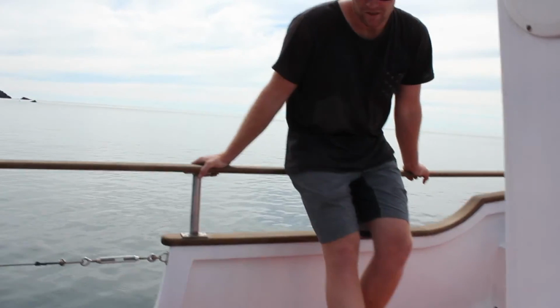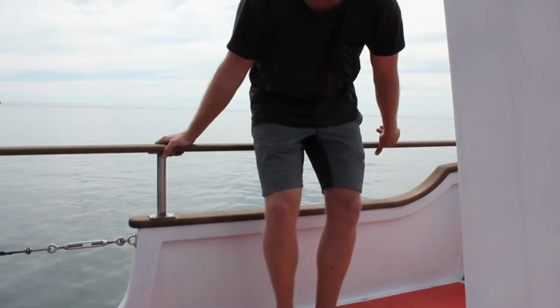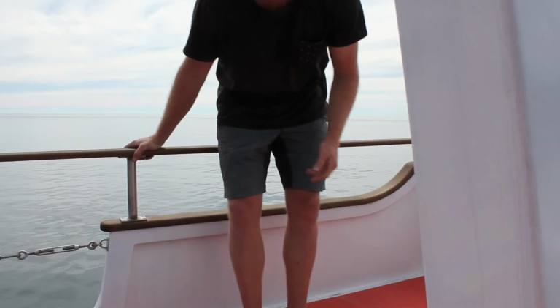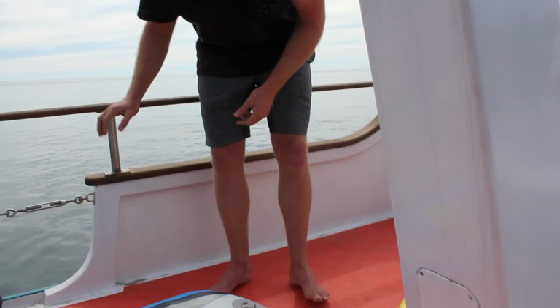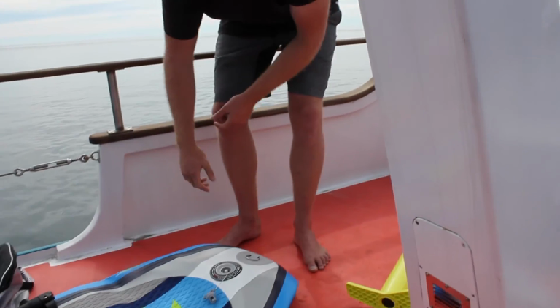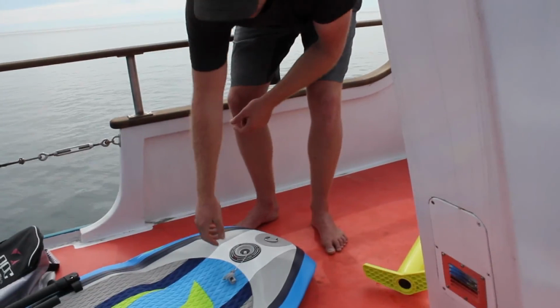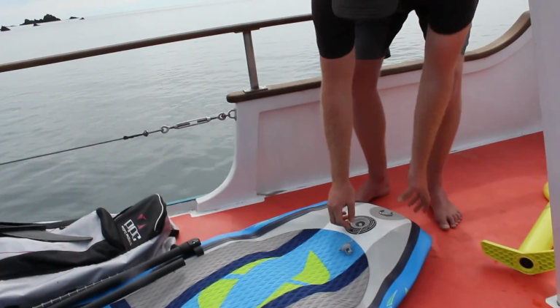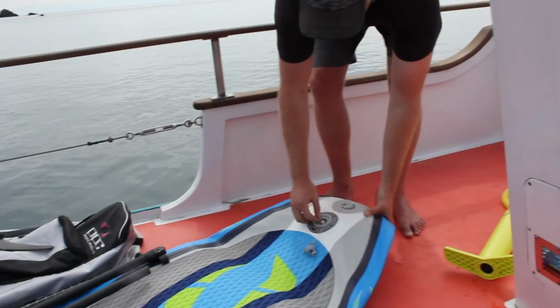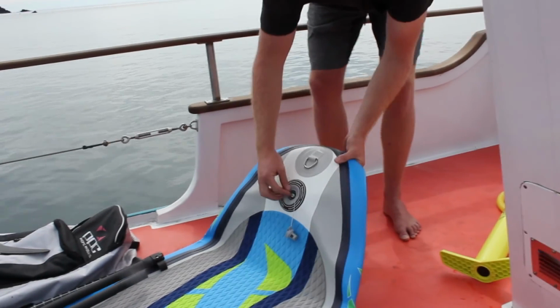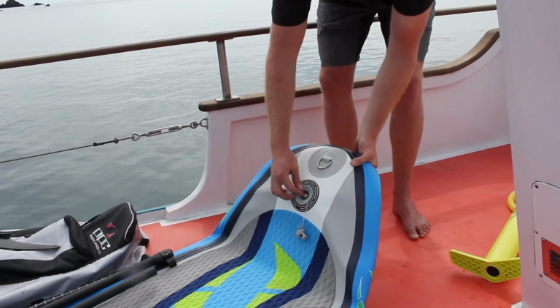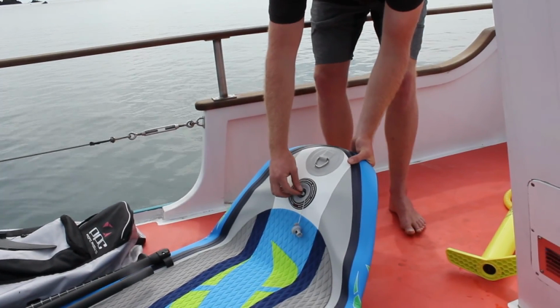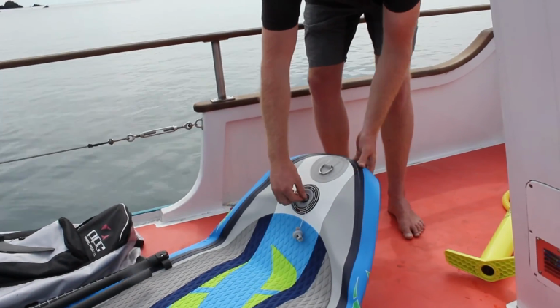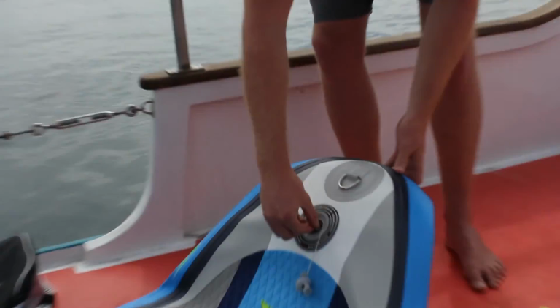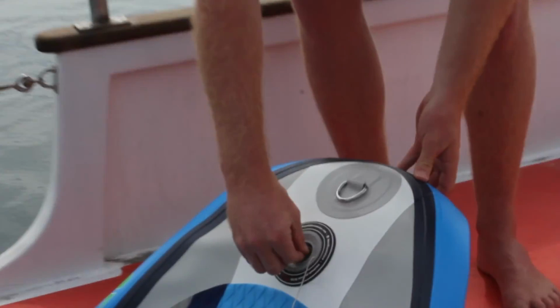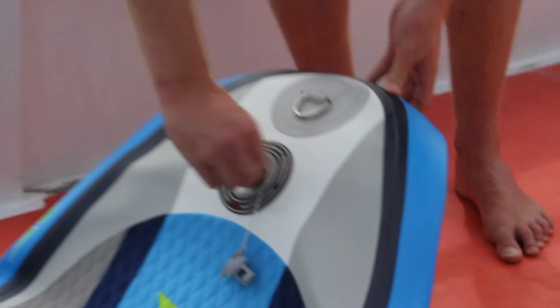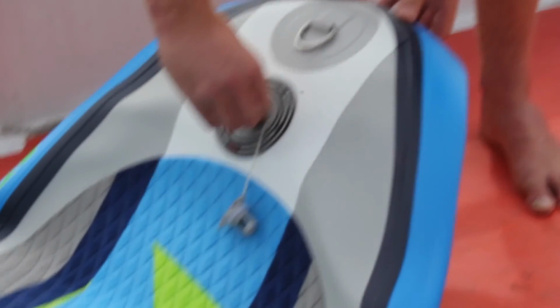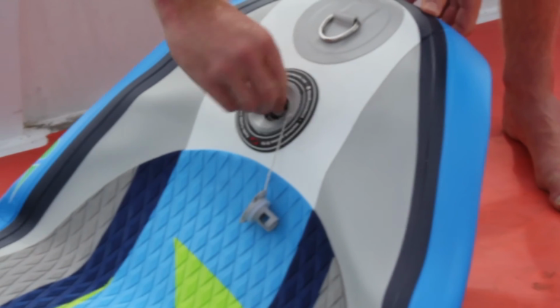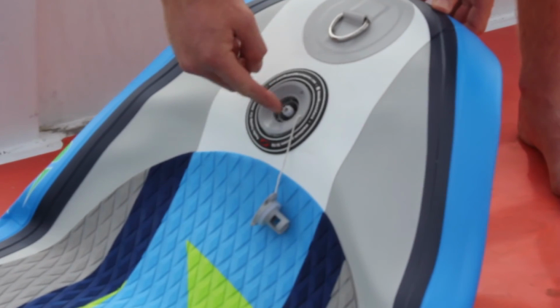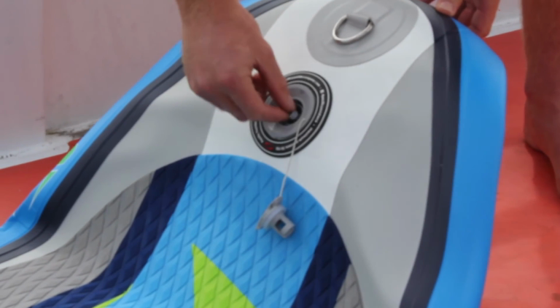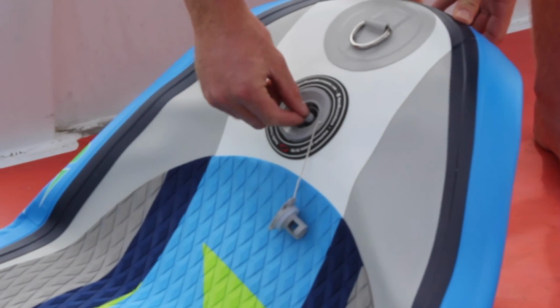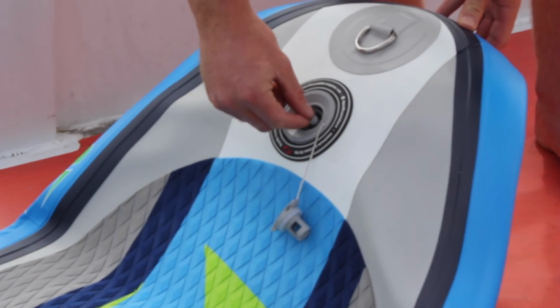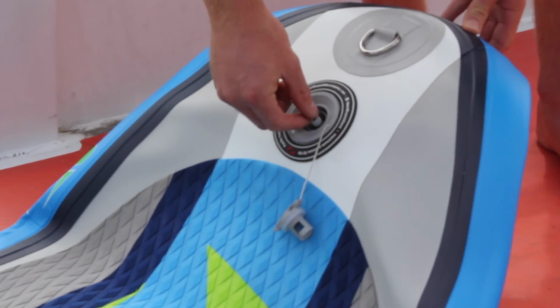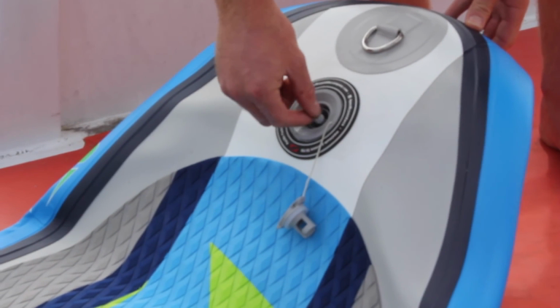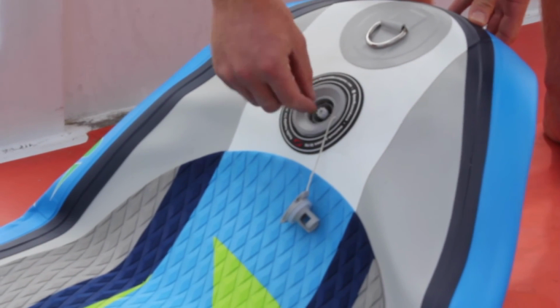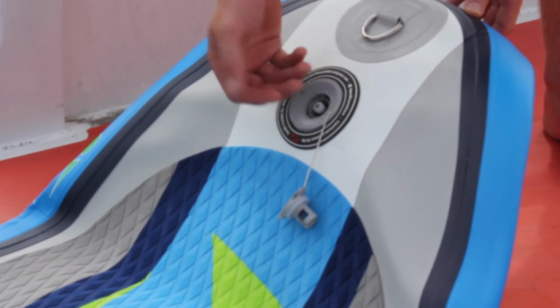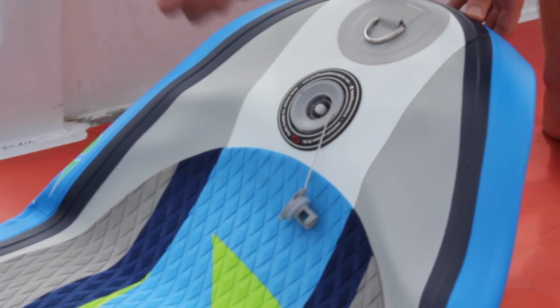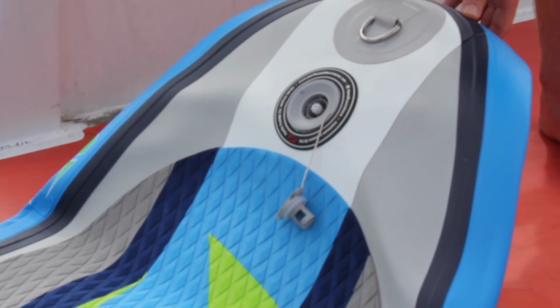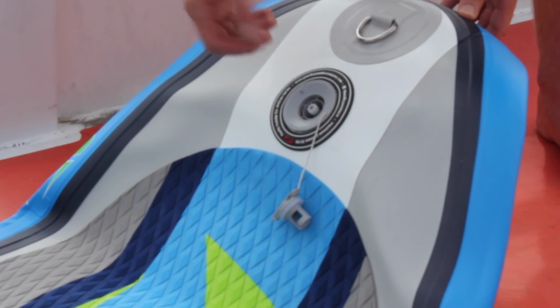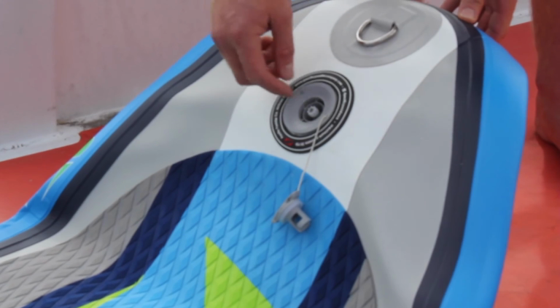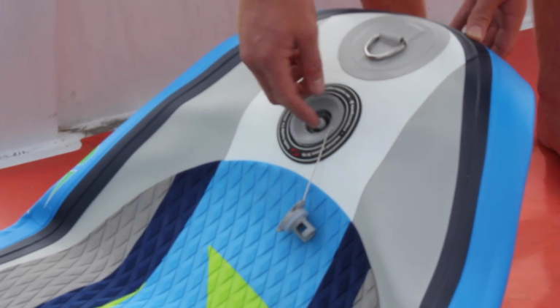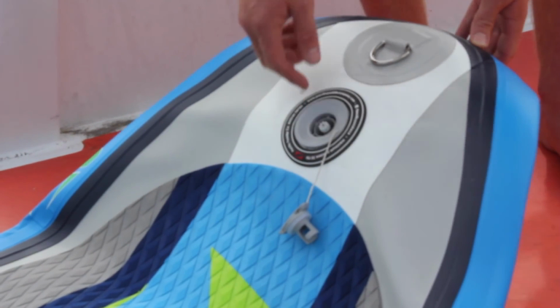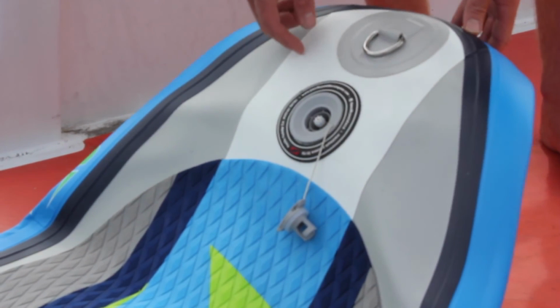So firstly, the most important thing is to make sure this valve here is twisted and popped up in an upright position. That means the spring has locked the valve so air won't escape.